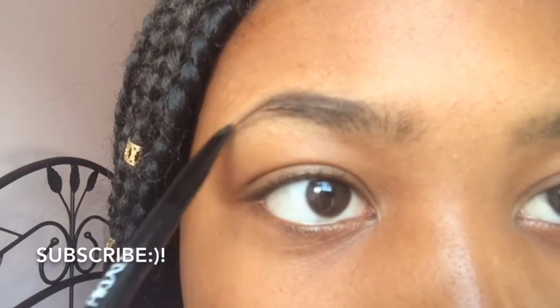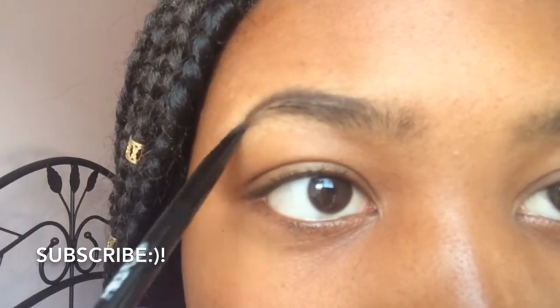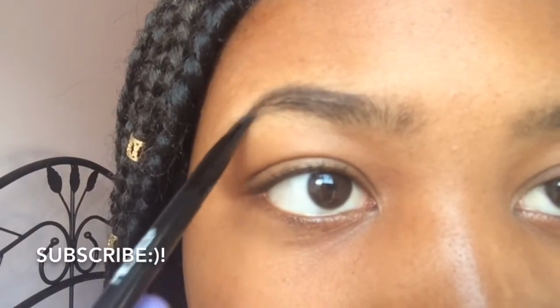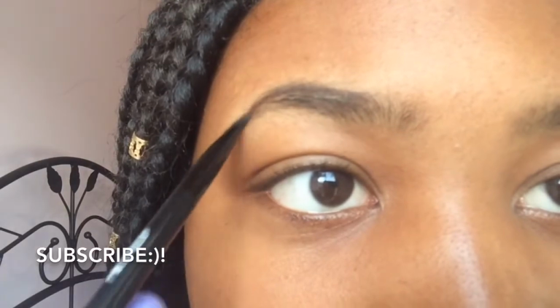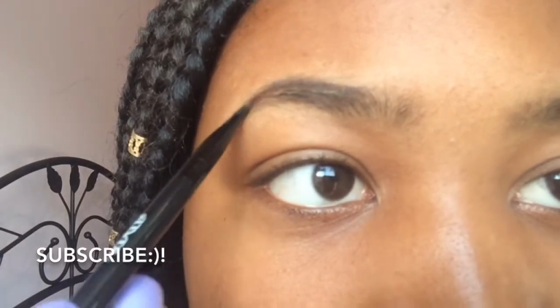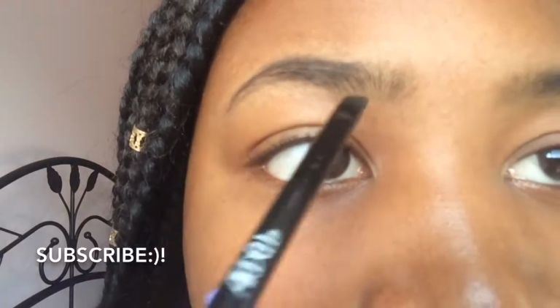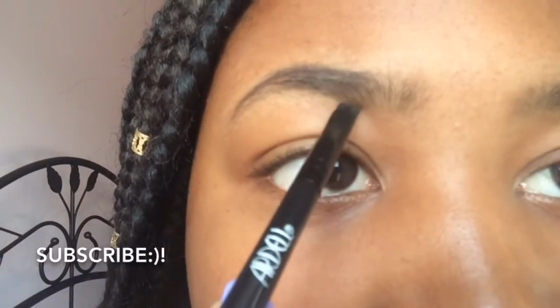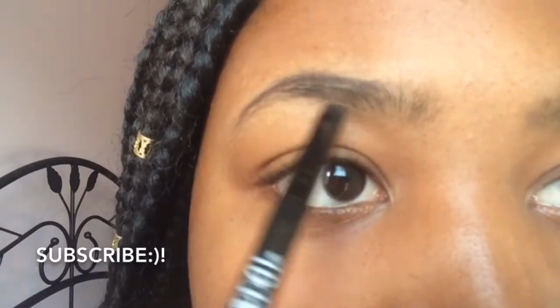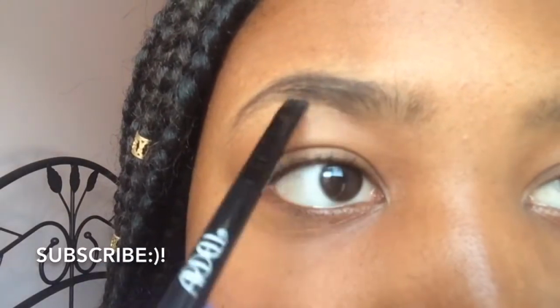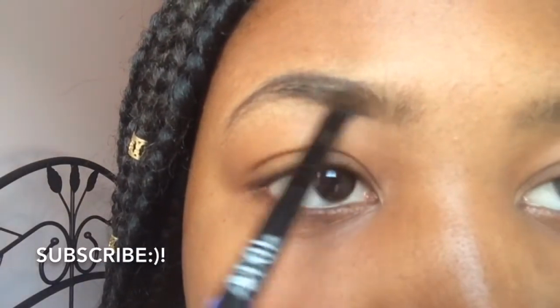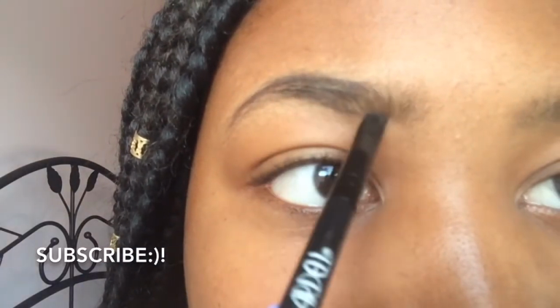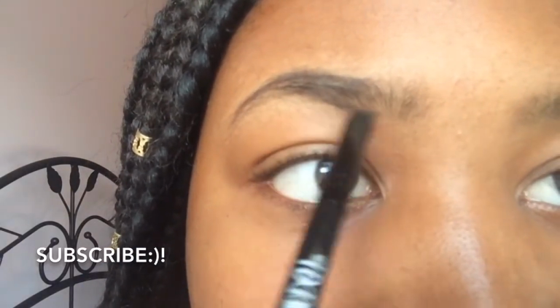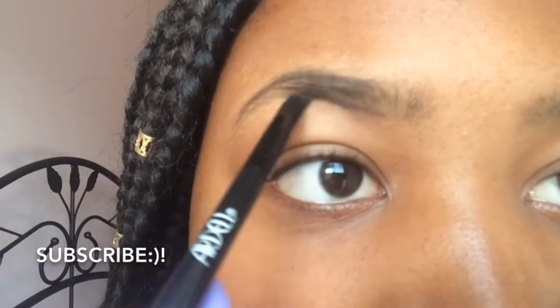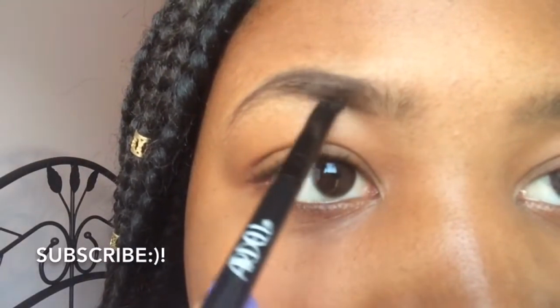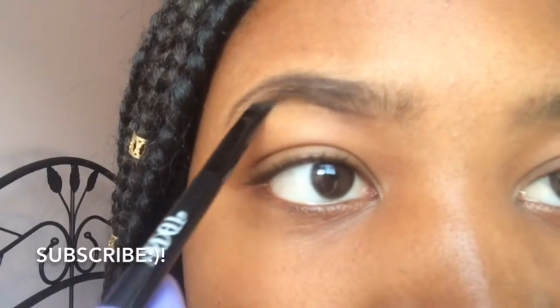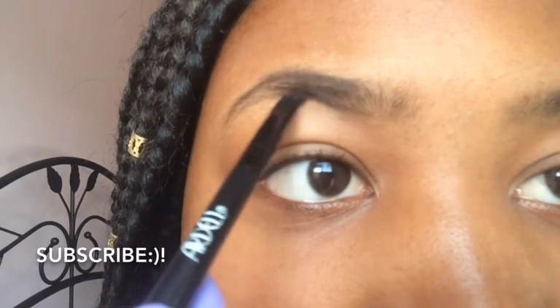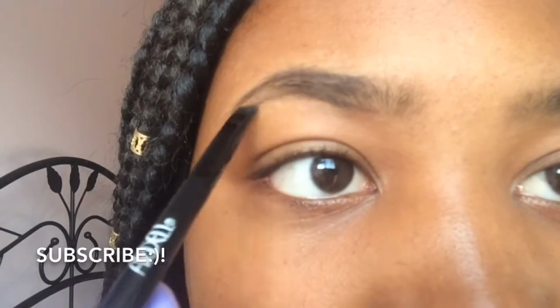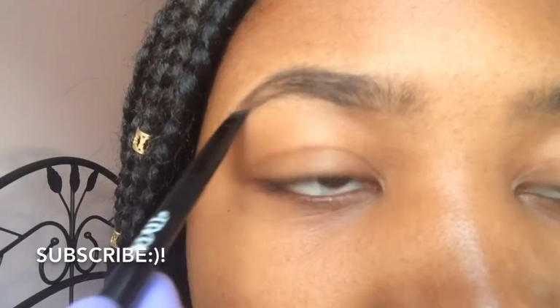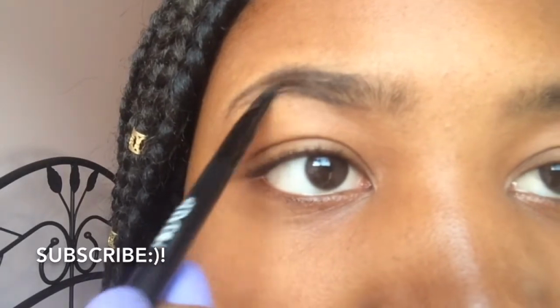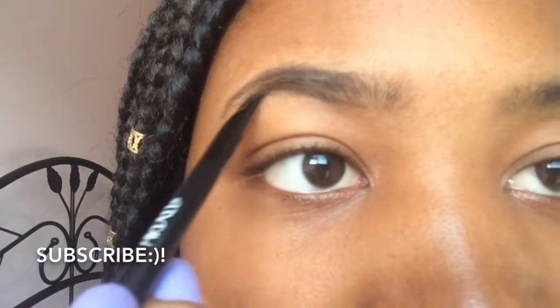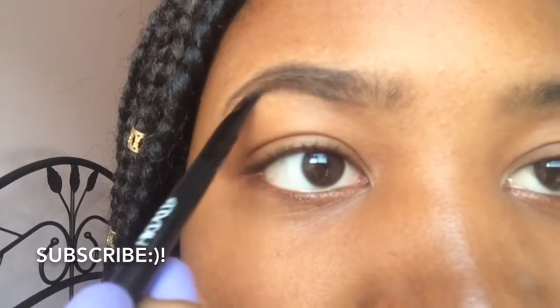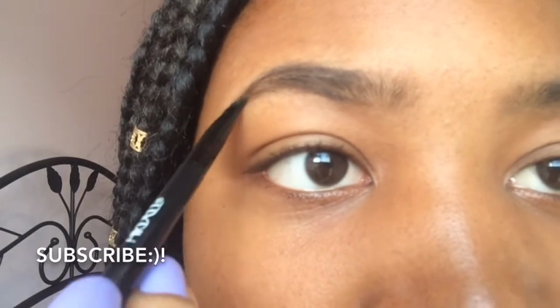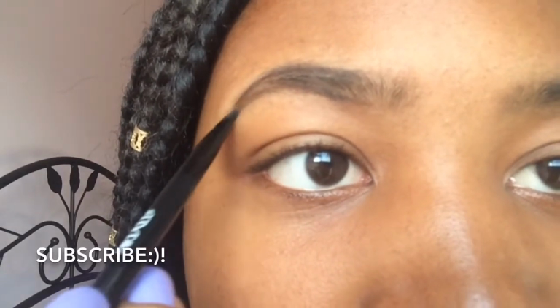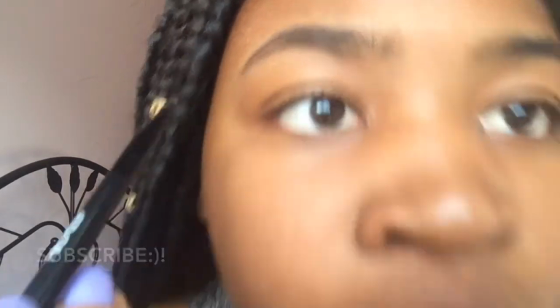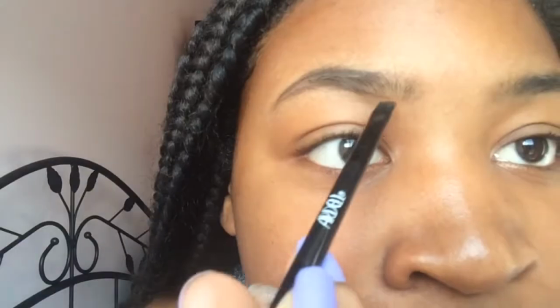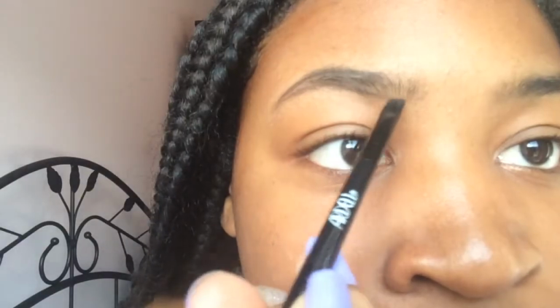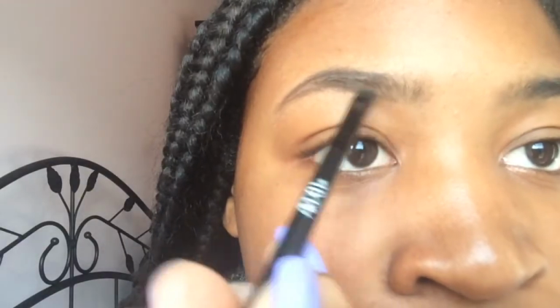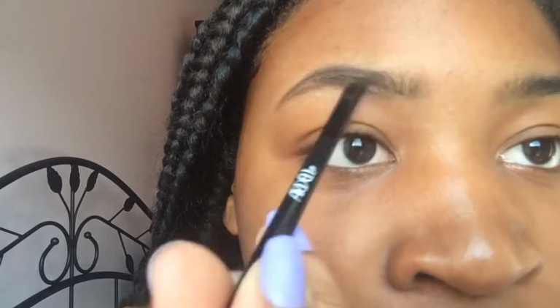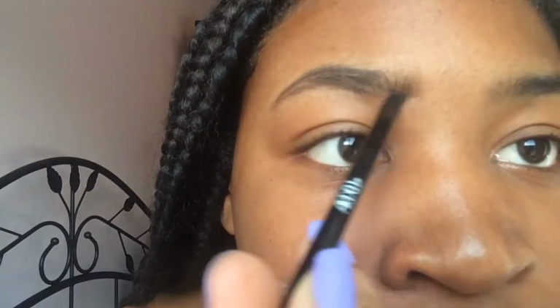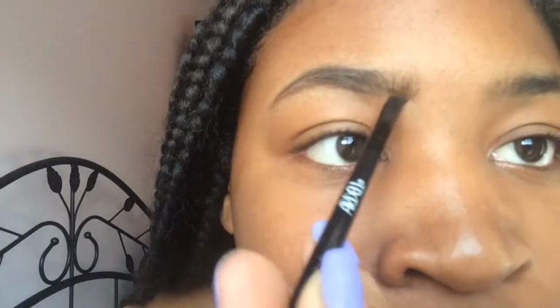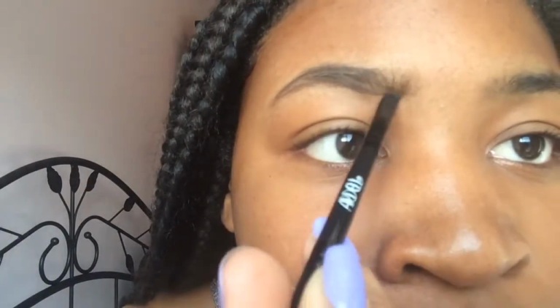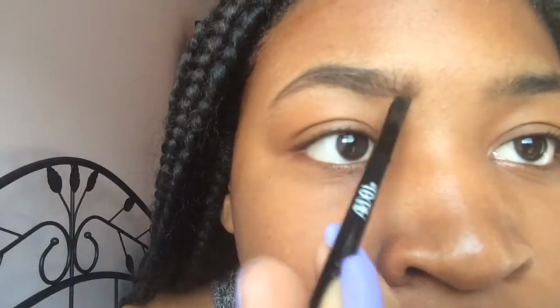I just like to start off by outlining my eyebrows, so I just outline all around them. I like to fill them in just a bit thicker than what they actually are because my eyebrows are kind of thin and I don't really like thin eyebrows.